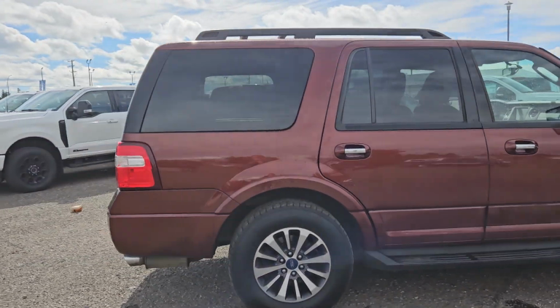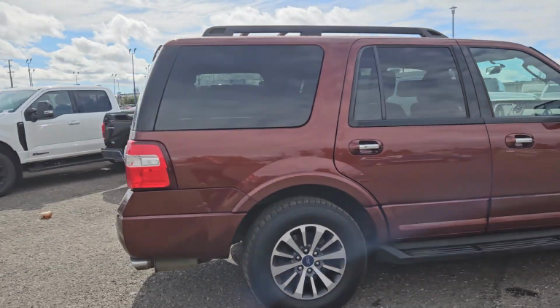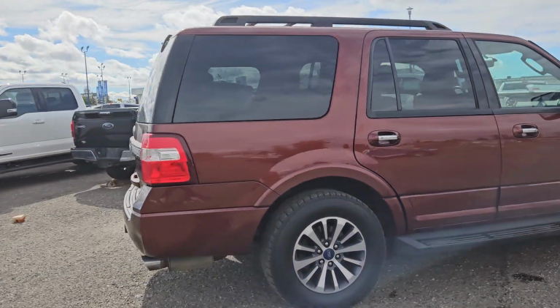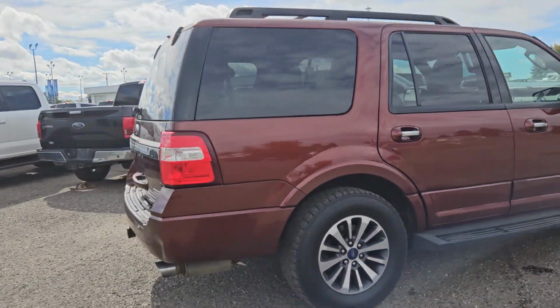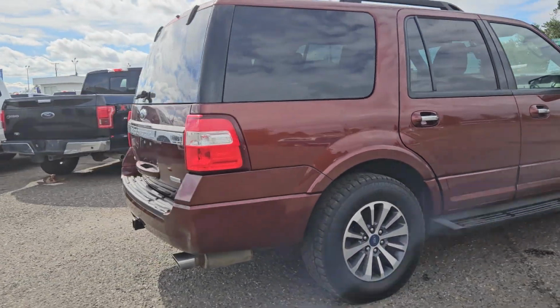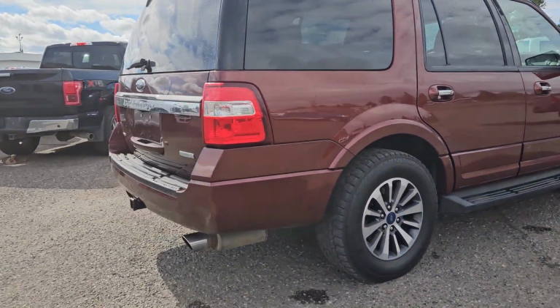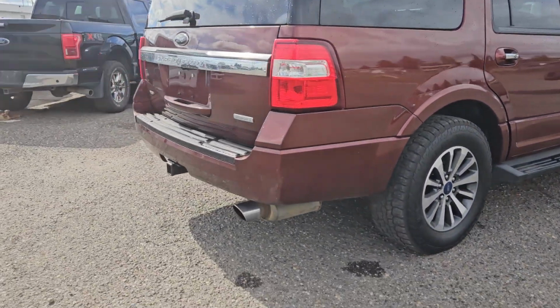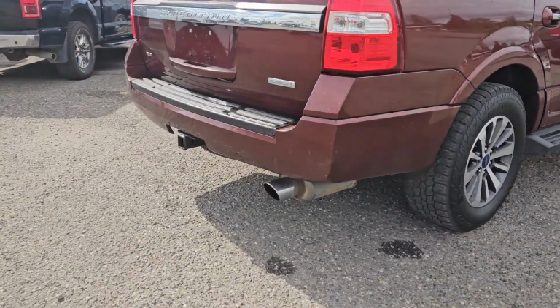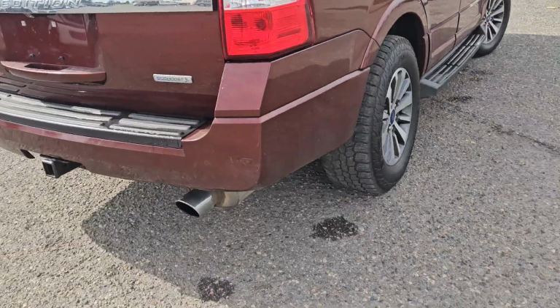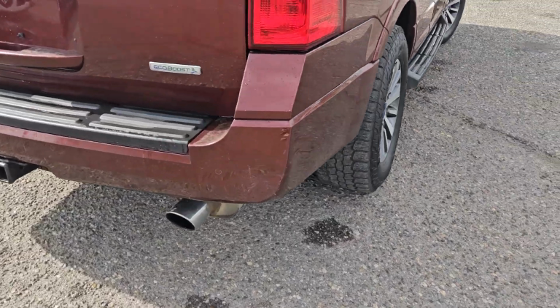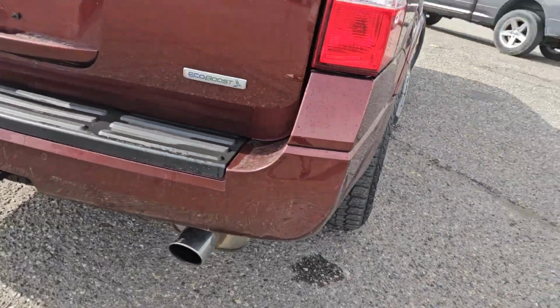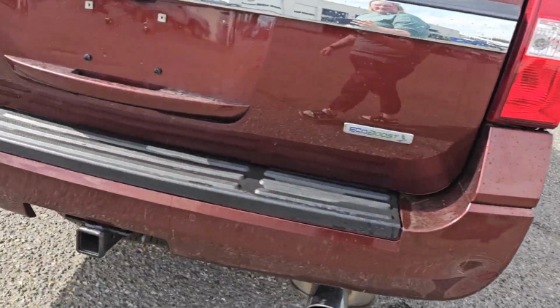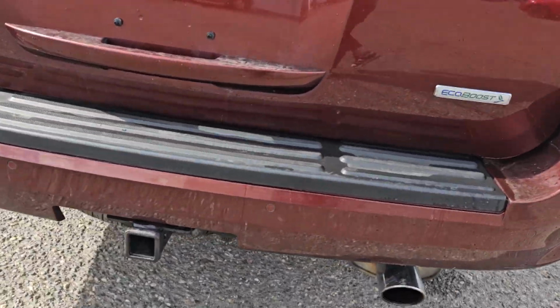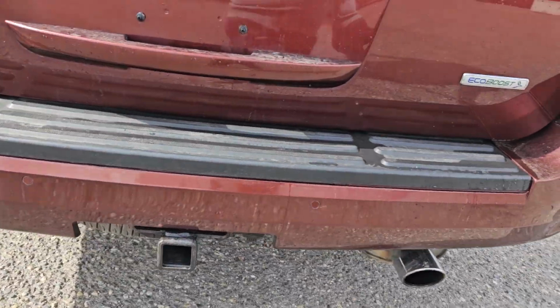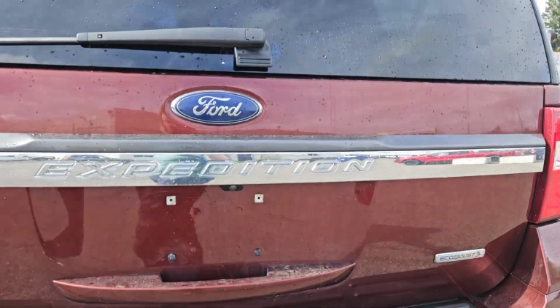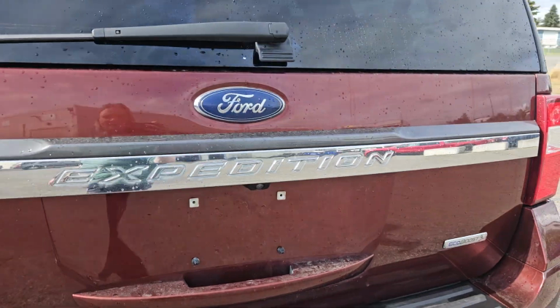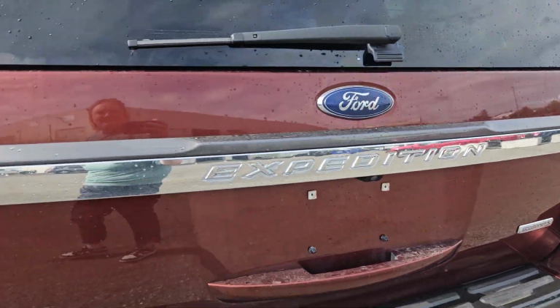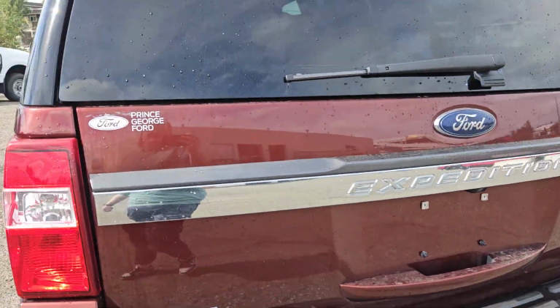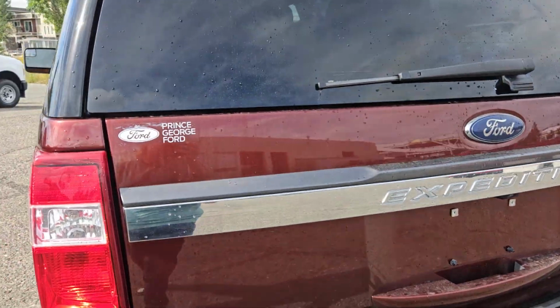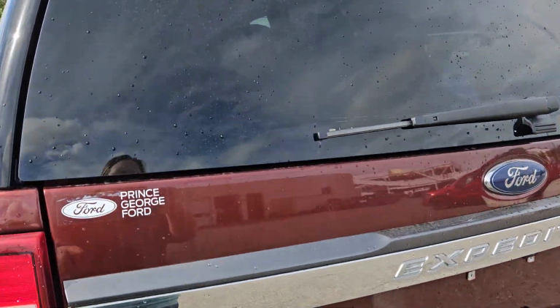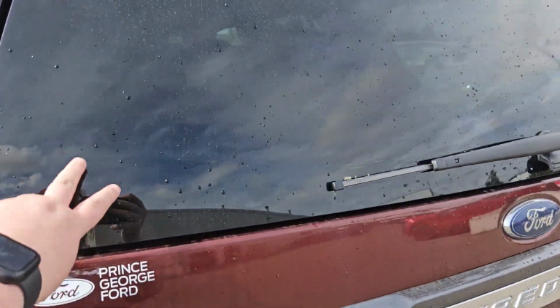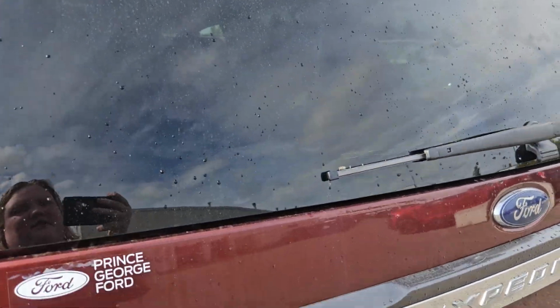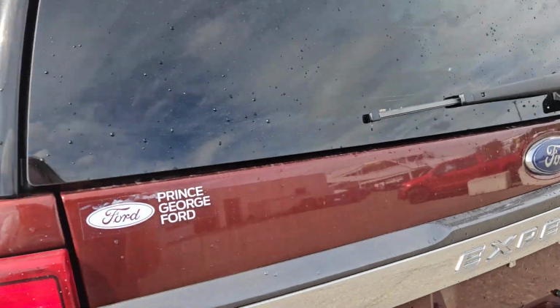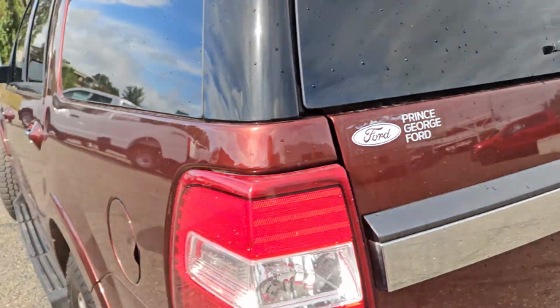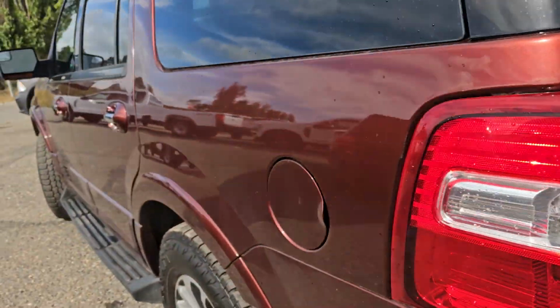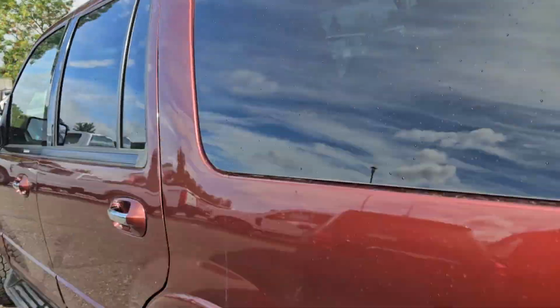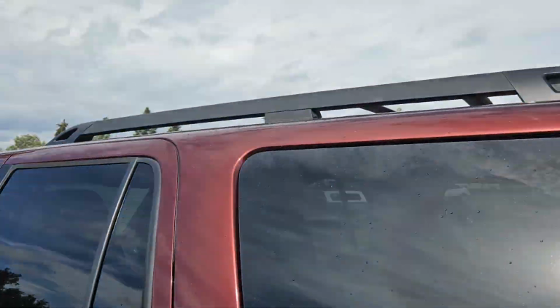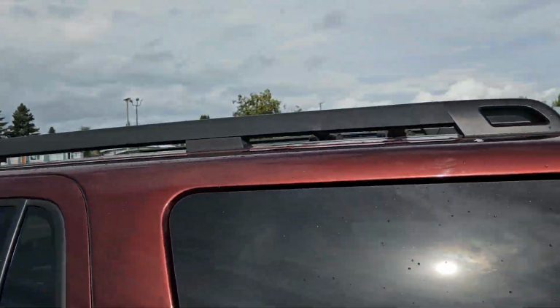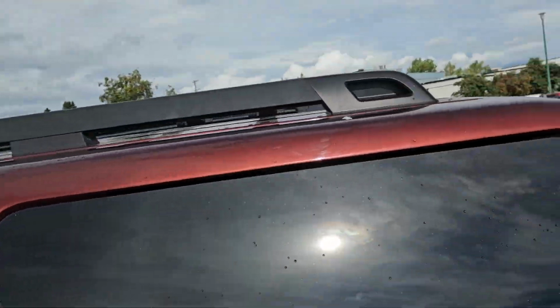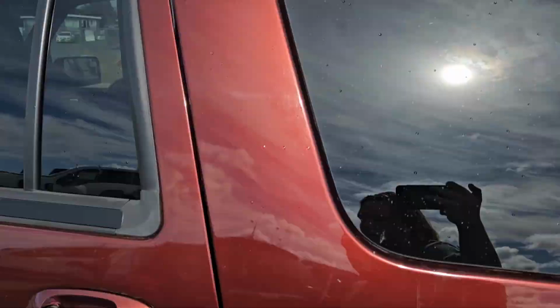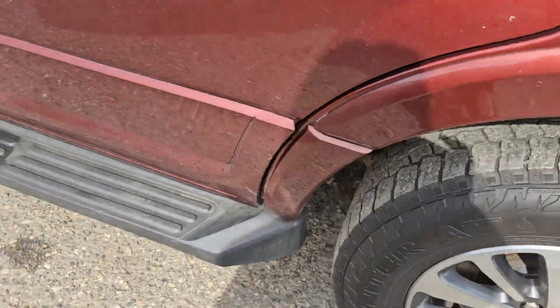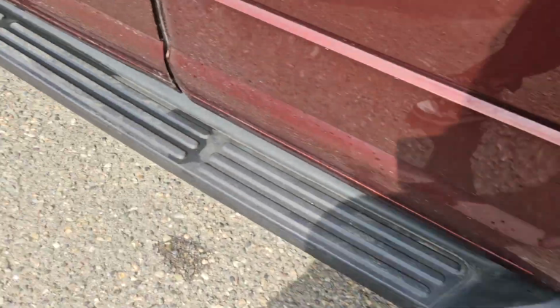Taking a look at the back here, we do have rear park sensing, tow hitch, backup camera. The rear glass does flip up, which is pretty nice. We do have a nice roof rack and nice grip running boards.